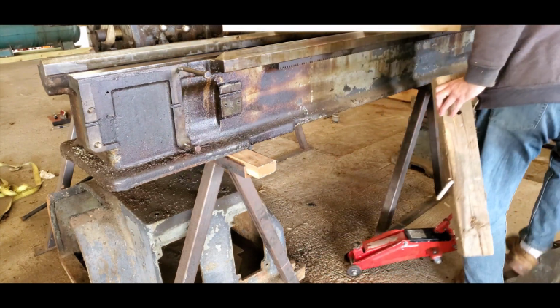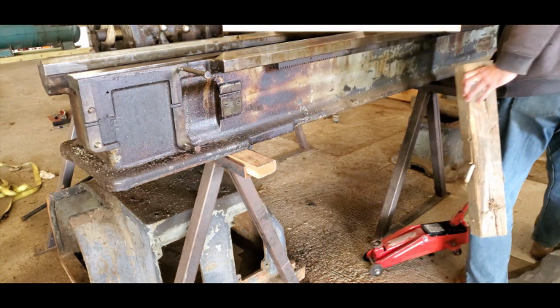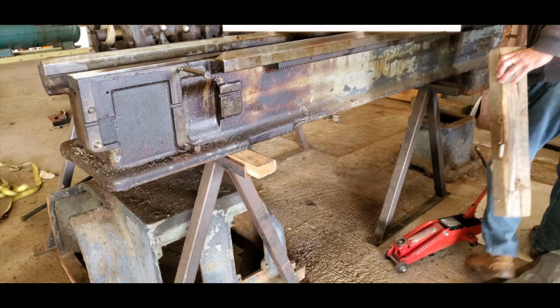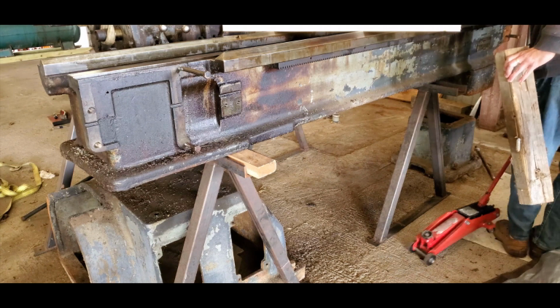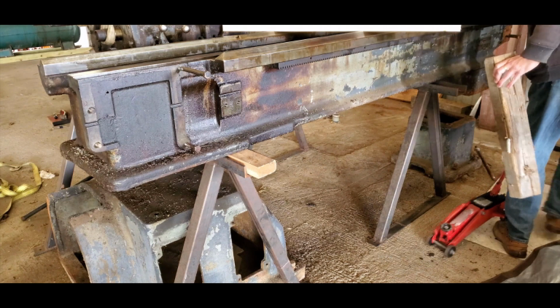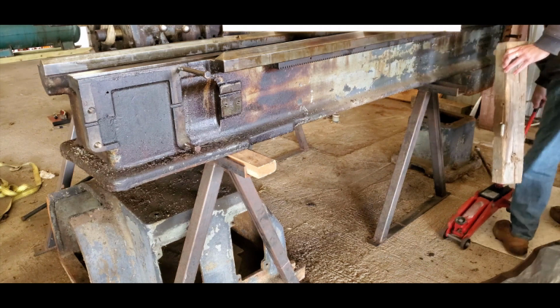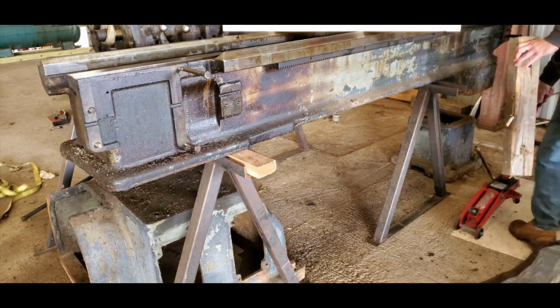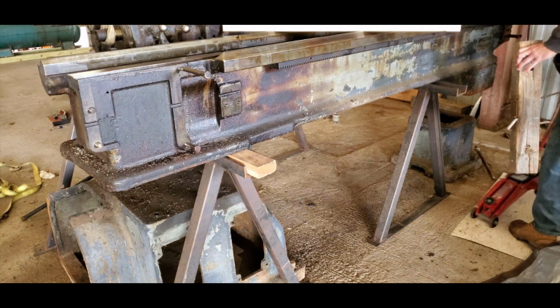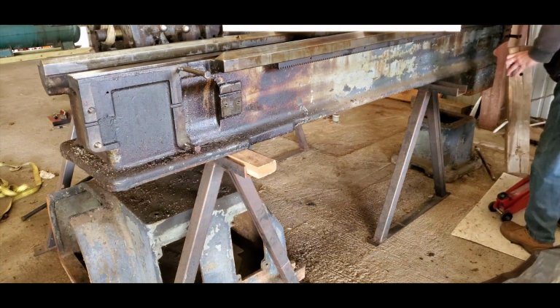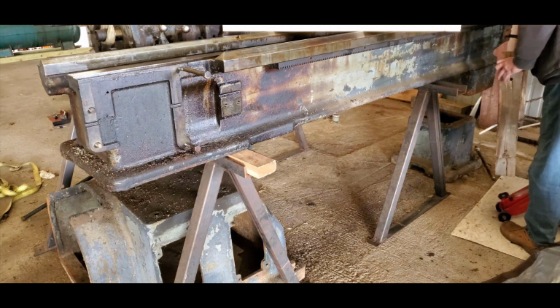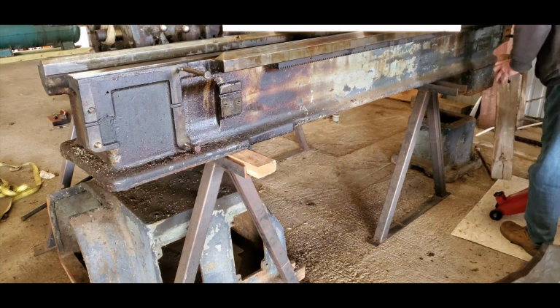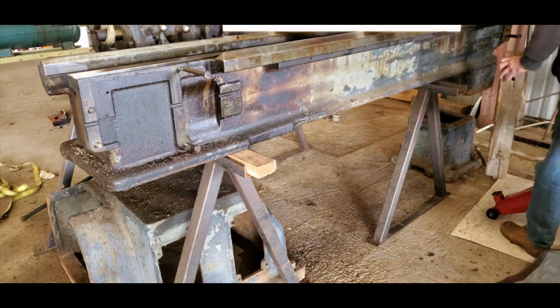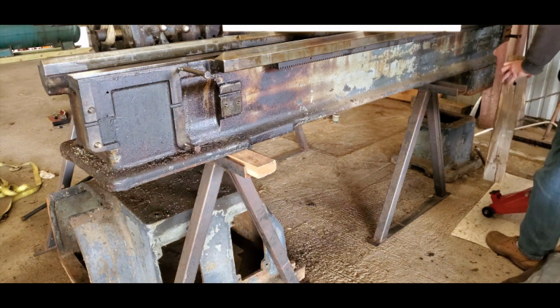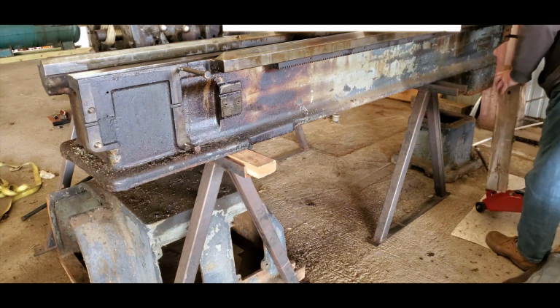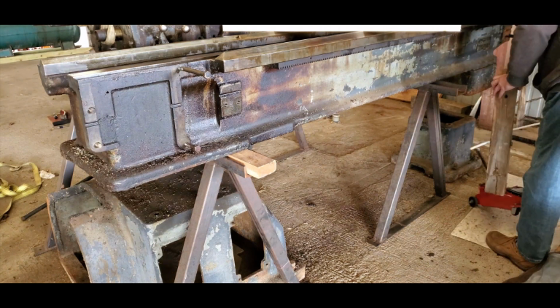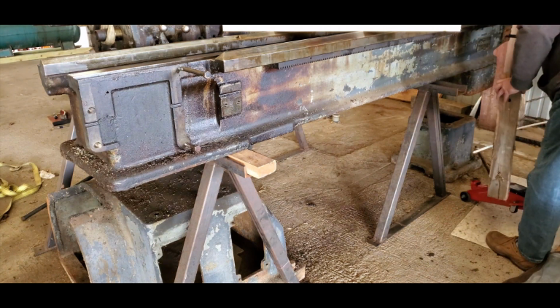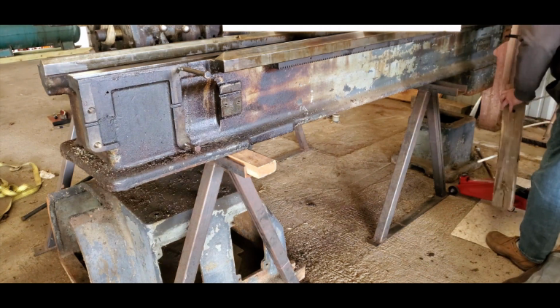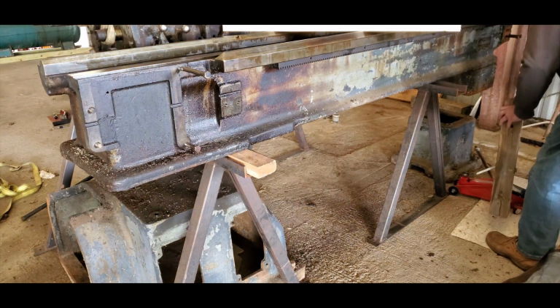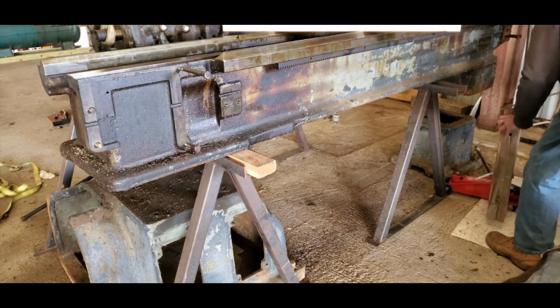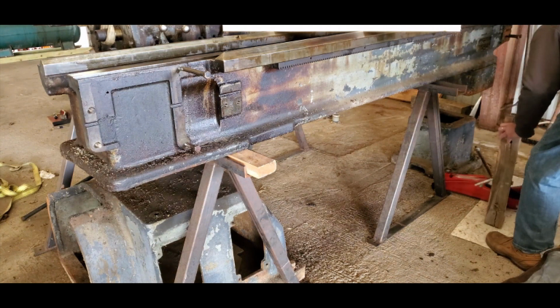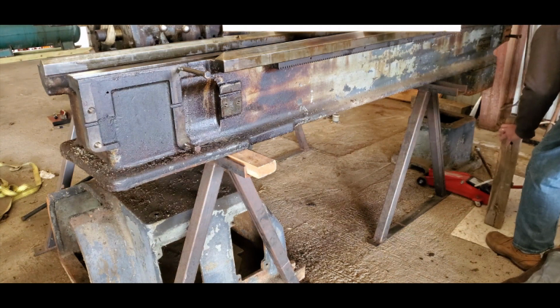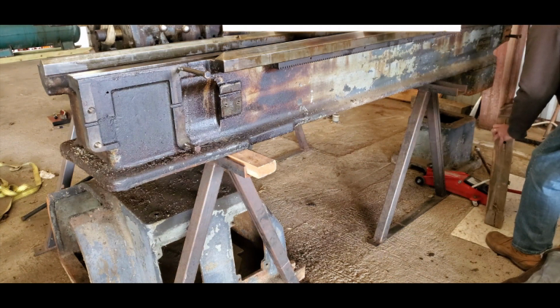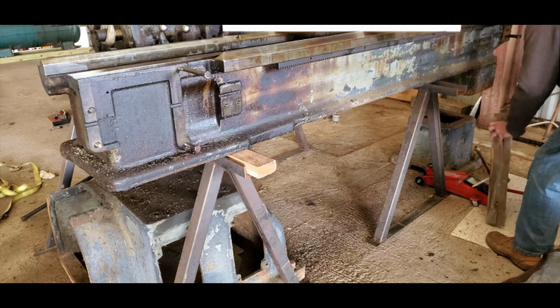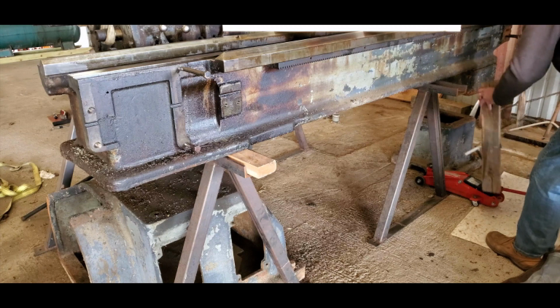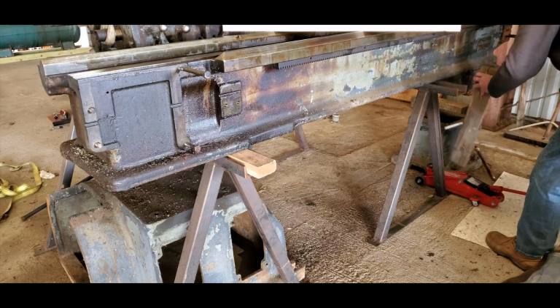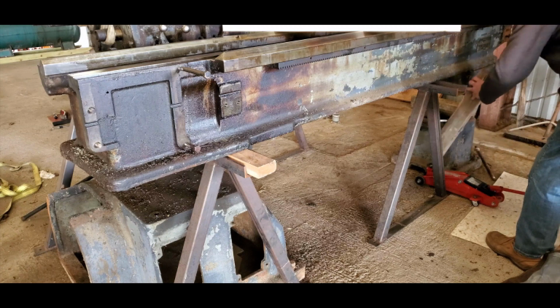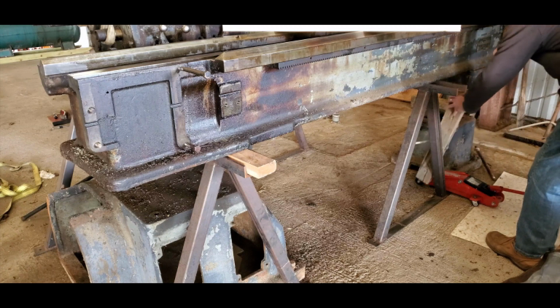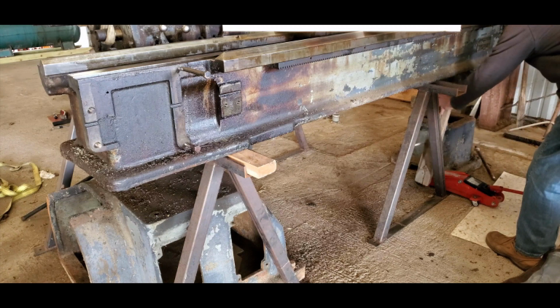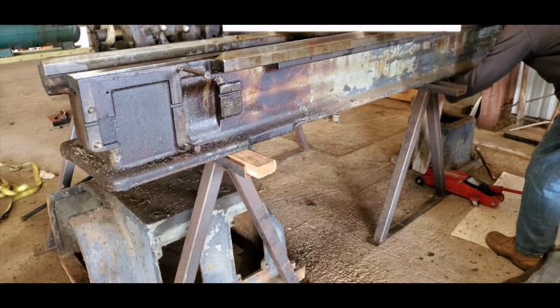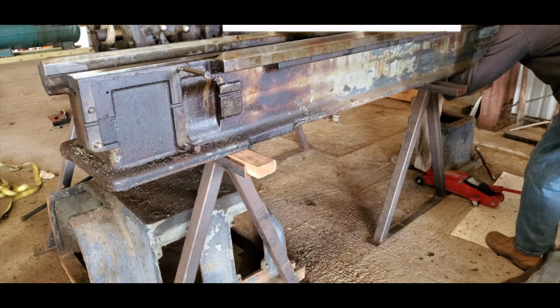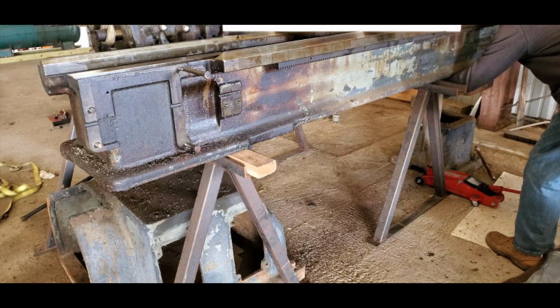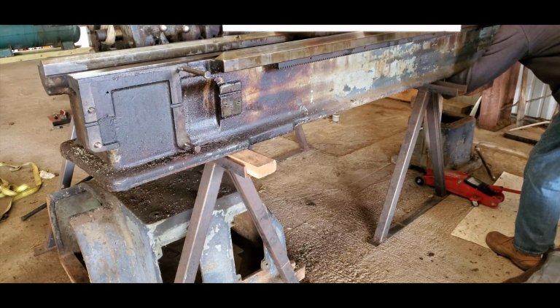And that was my reason for putting the C-channel legs up on these sawhorses. I'm moving over to the backside and going to repeat the process back there.